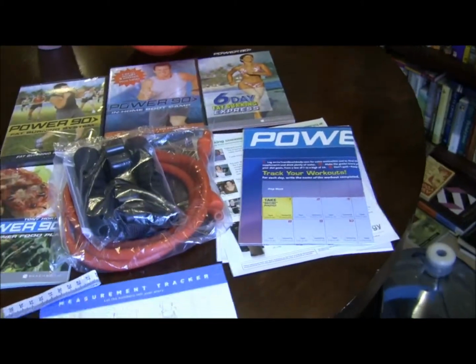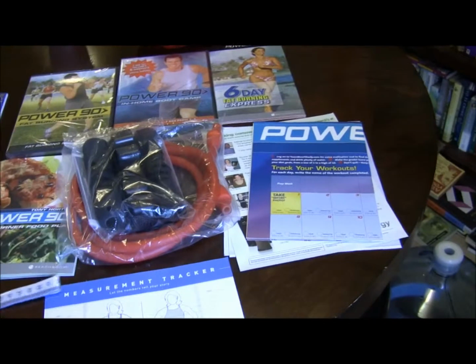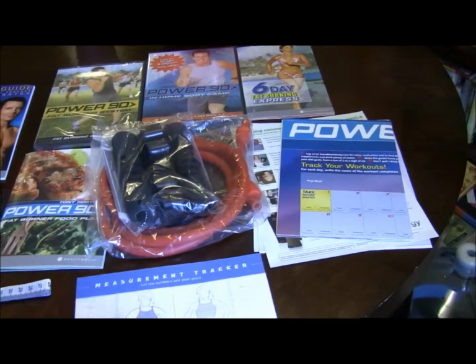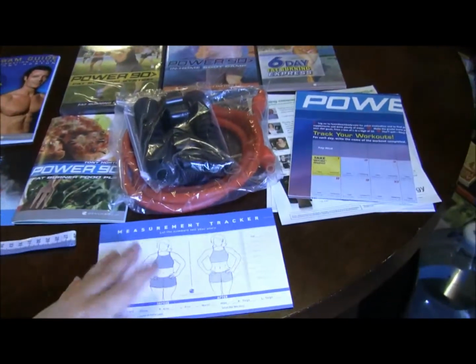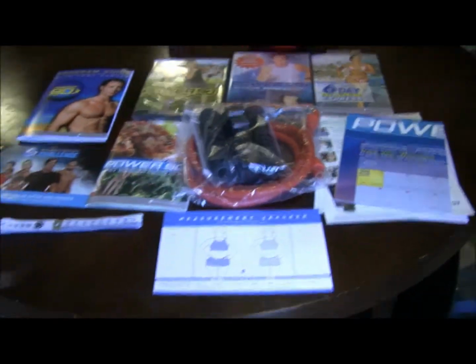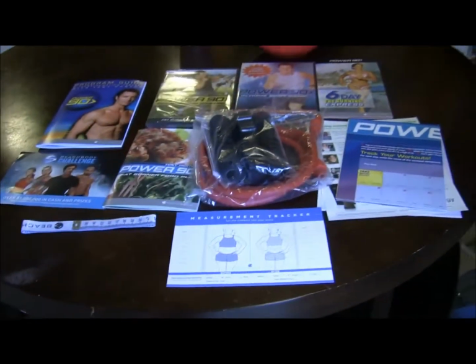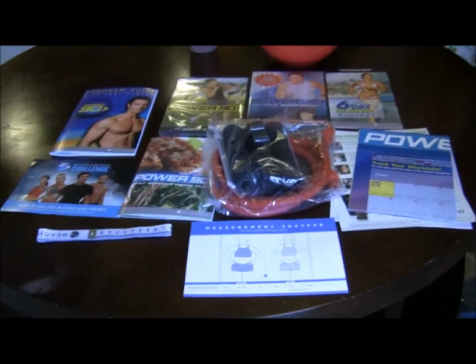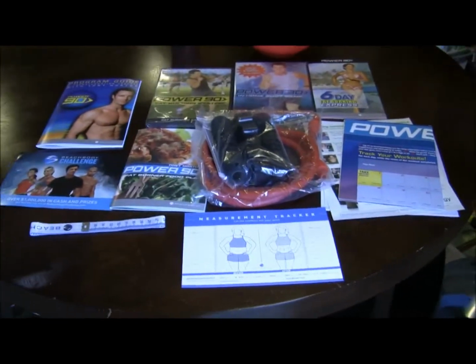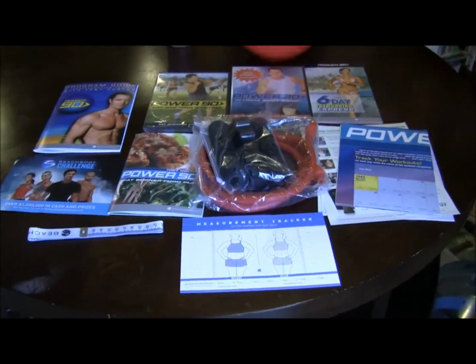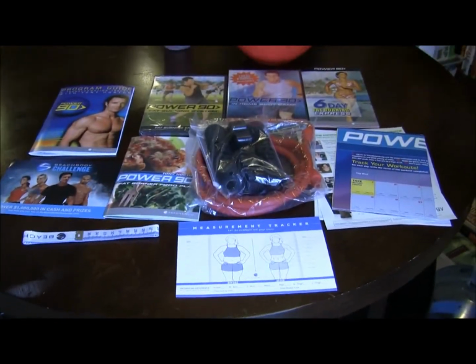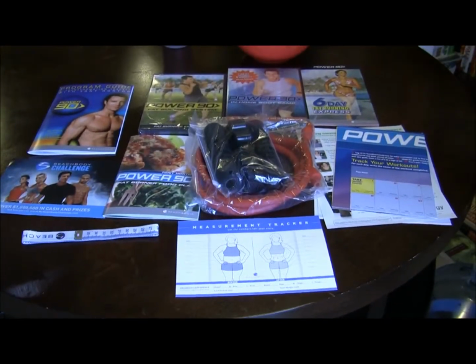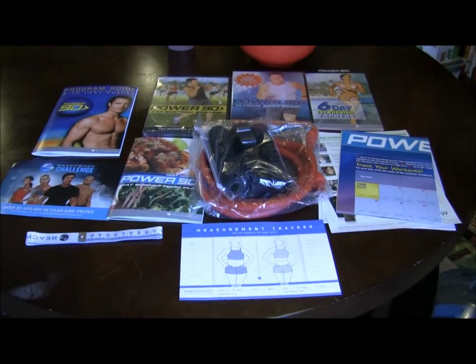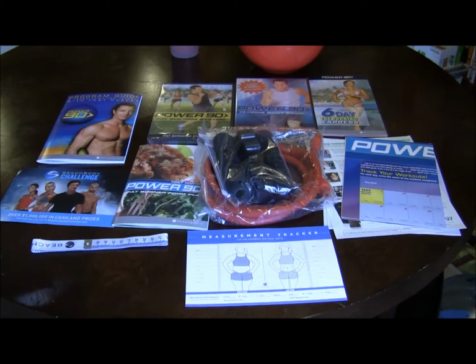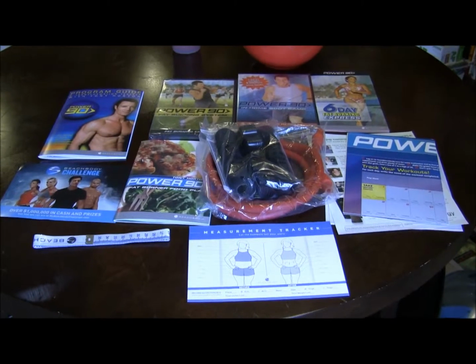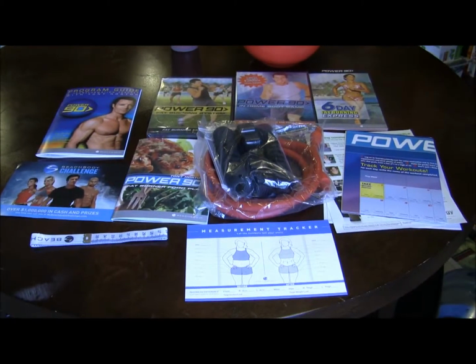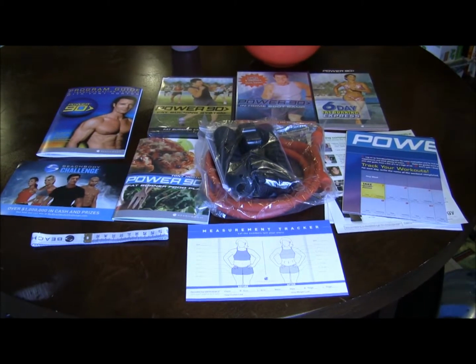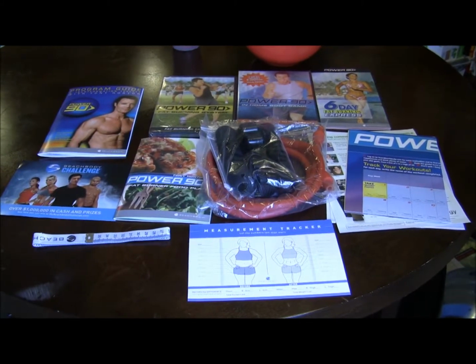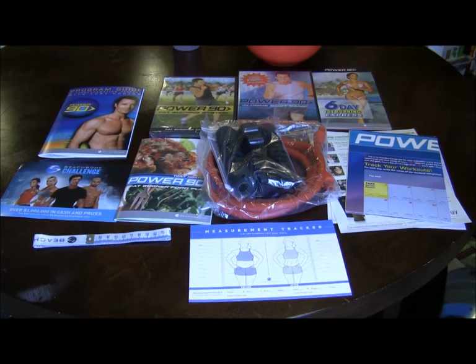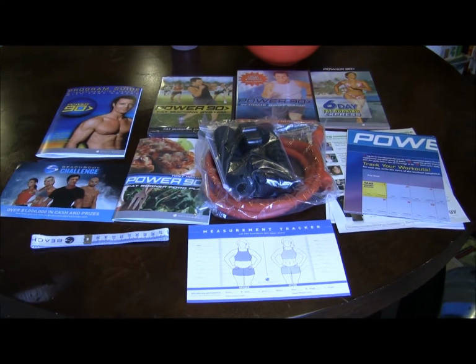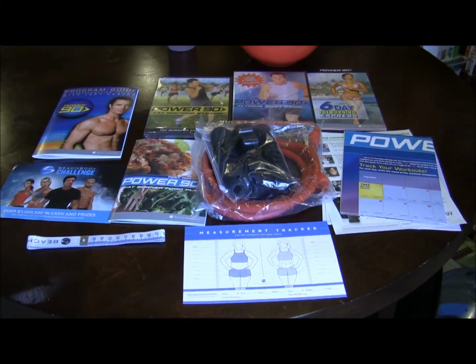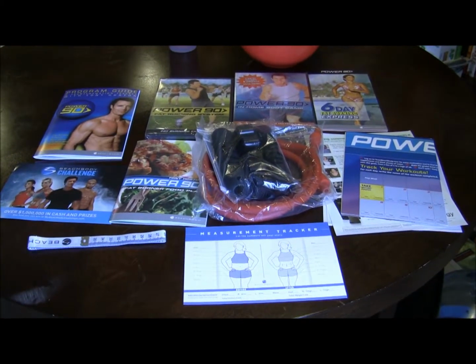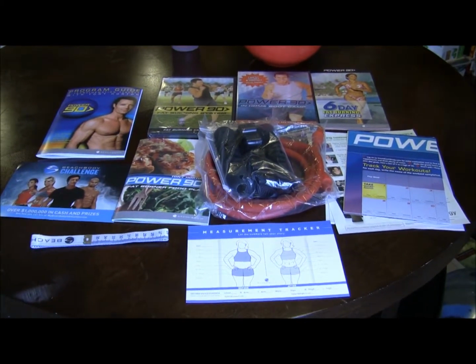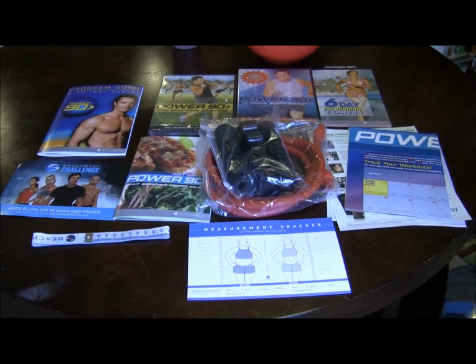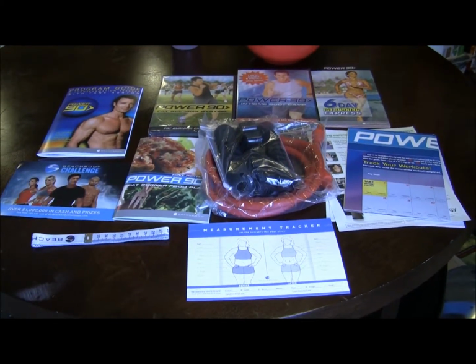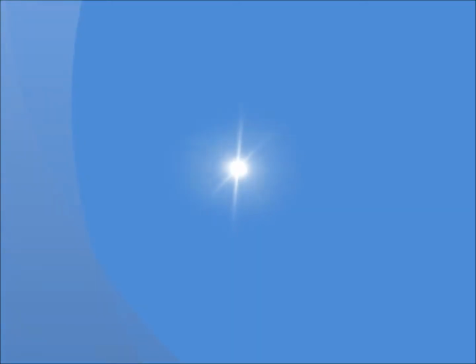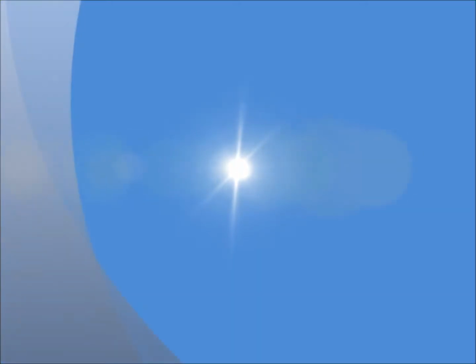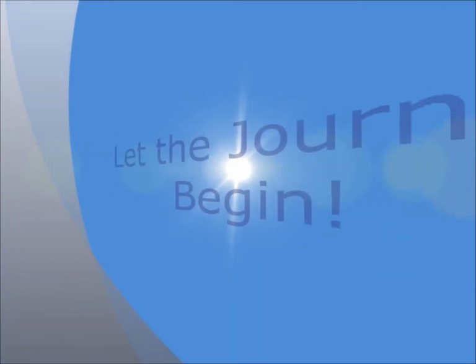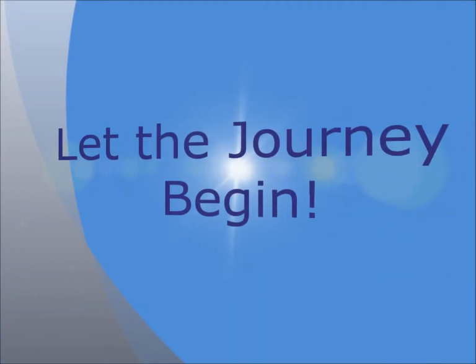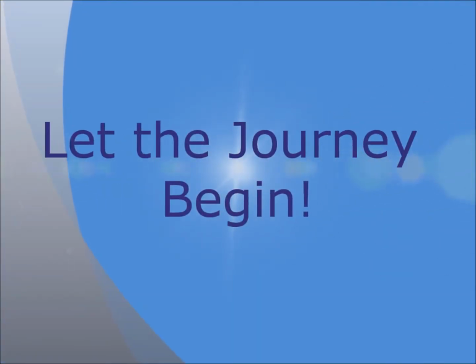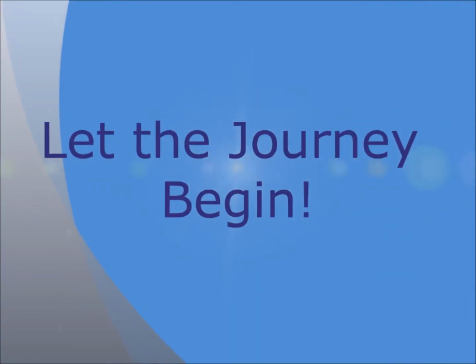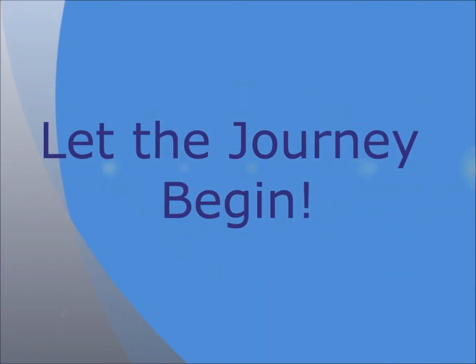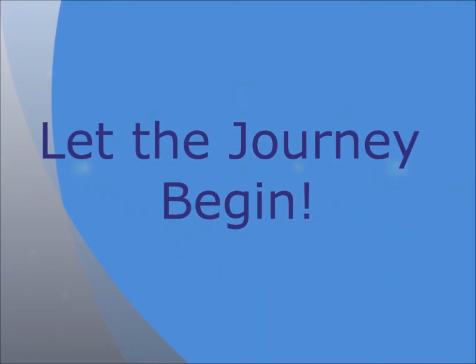So, as you can see, this is quite a bit of stuff that comes when you order P90, a lot more than you would expect for the price that you paid. I'm very excited to be starting on this on July 23rd. Let the journey begin.